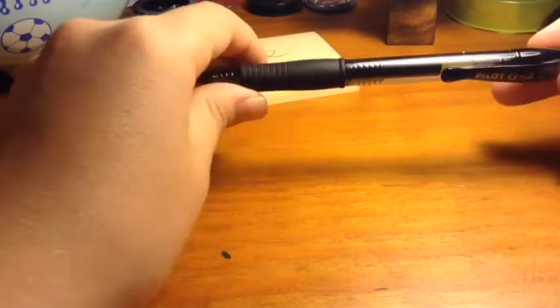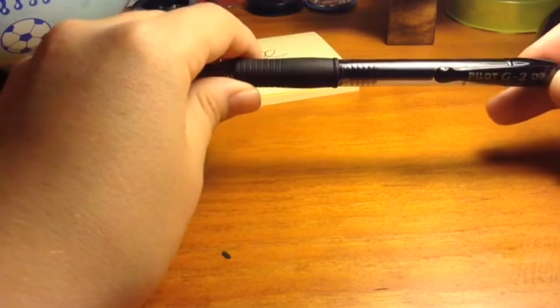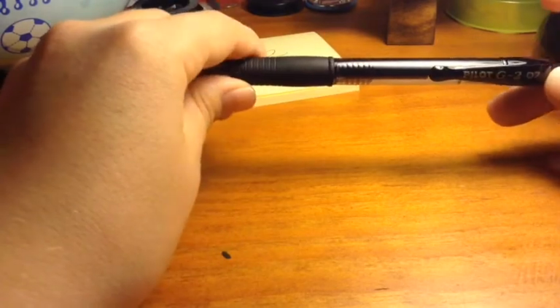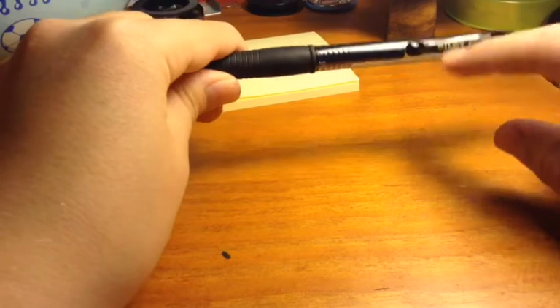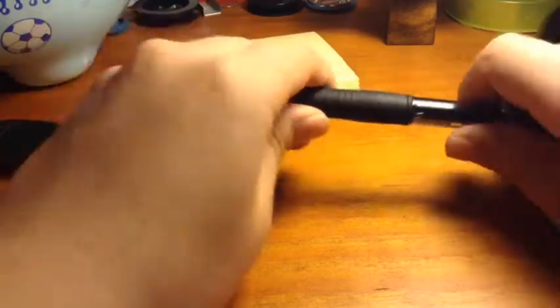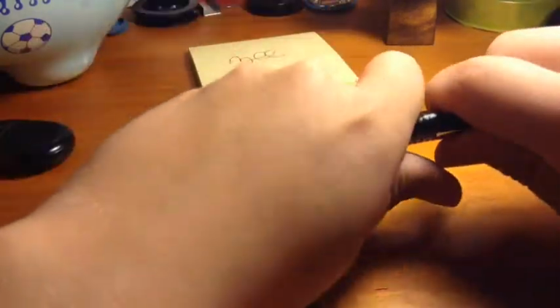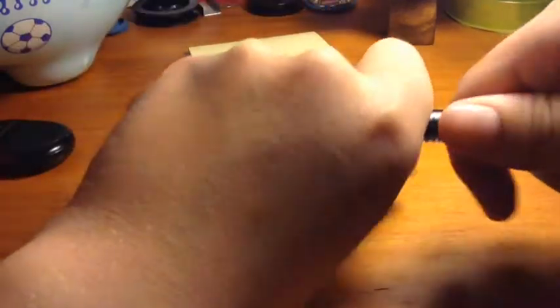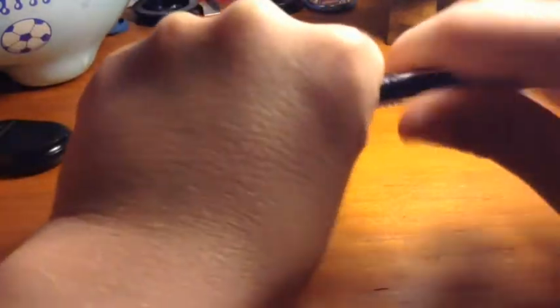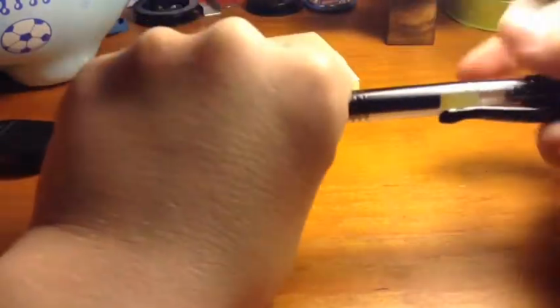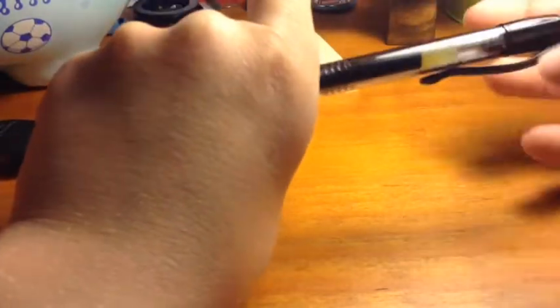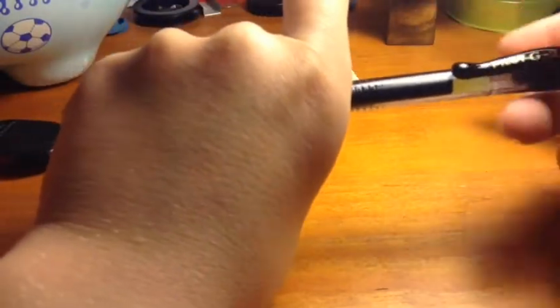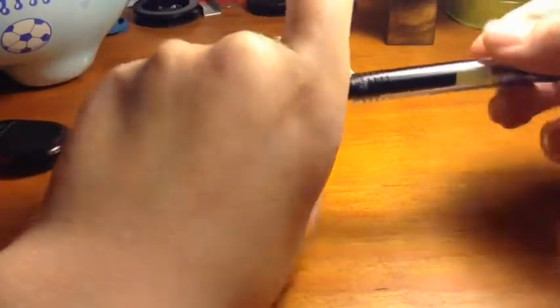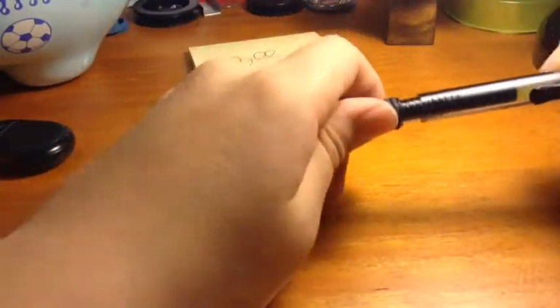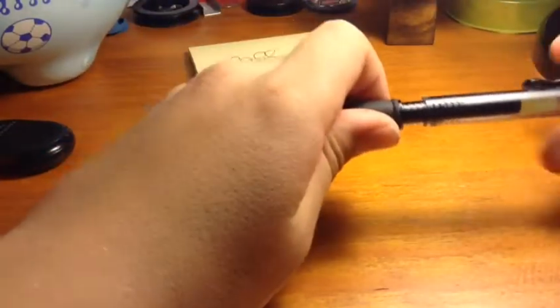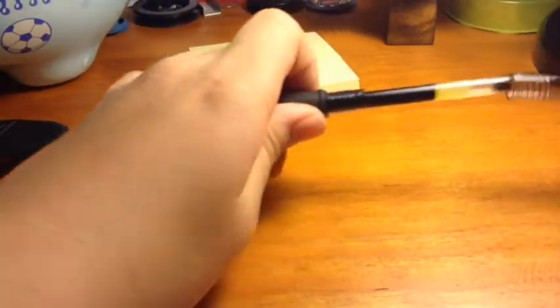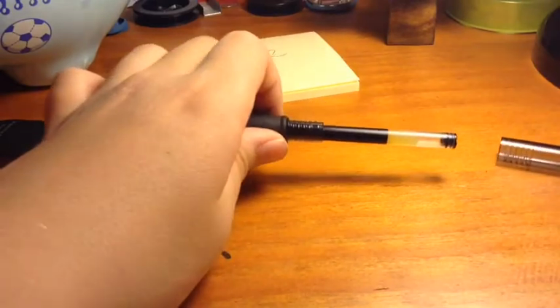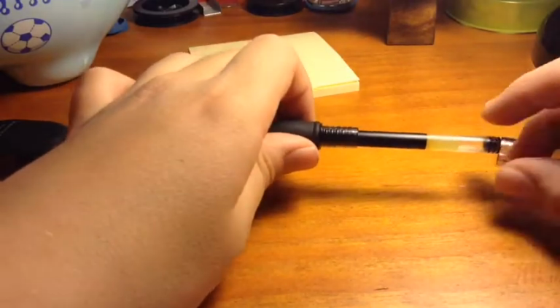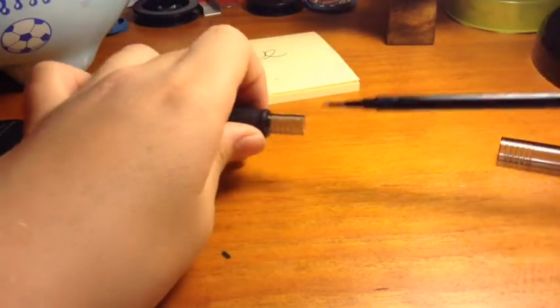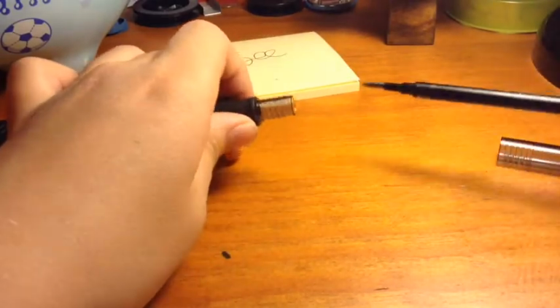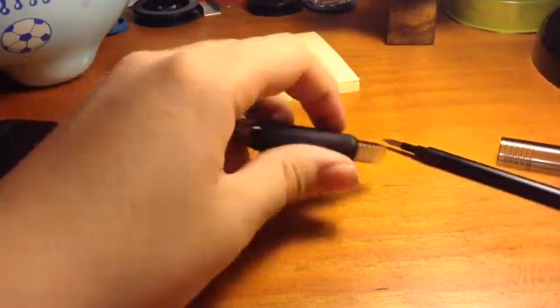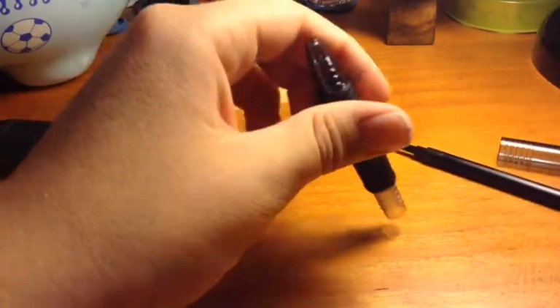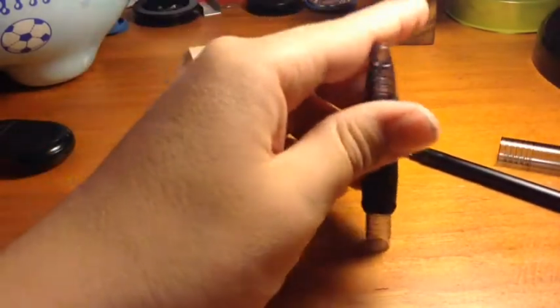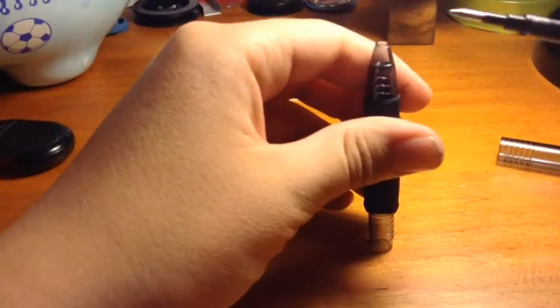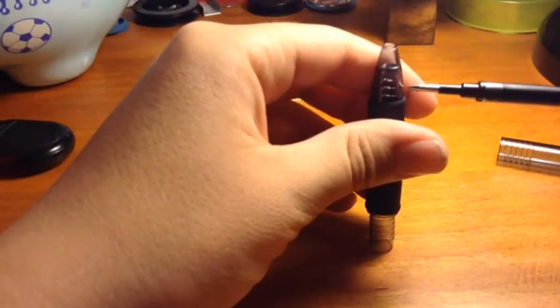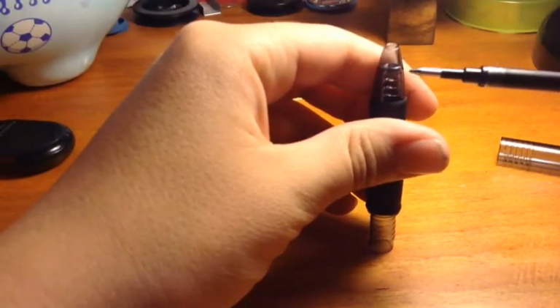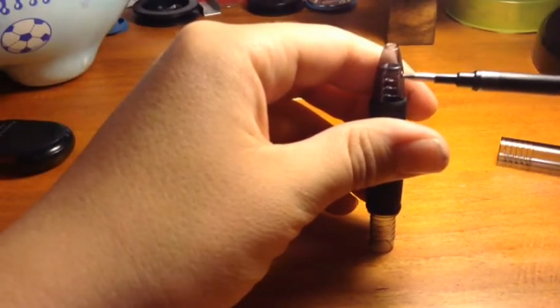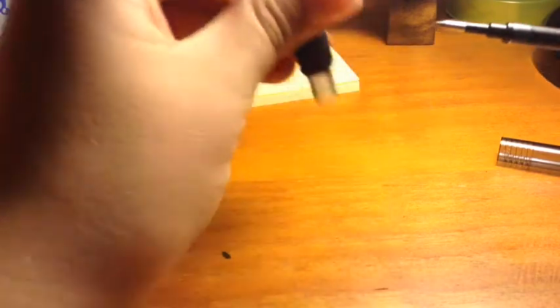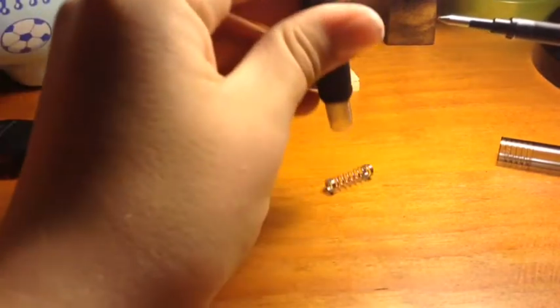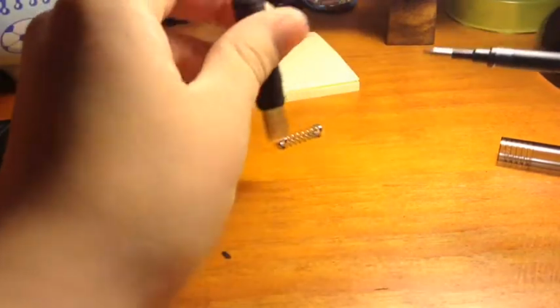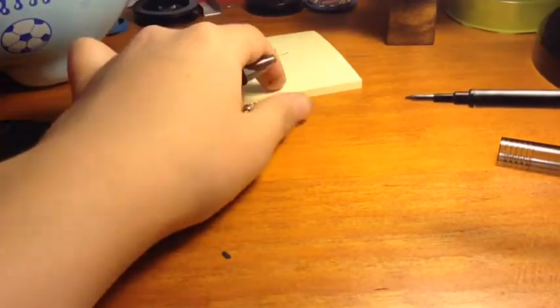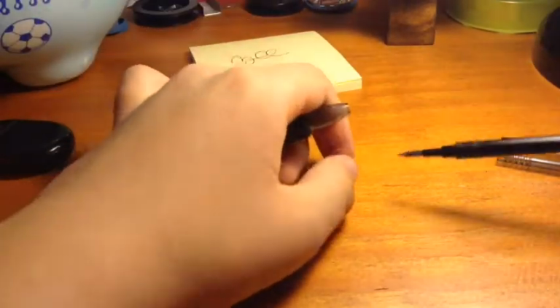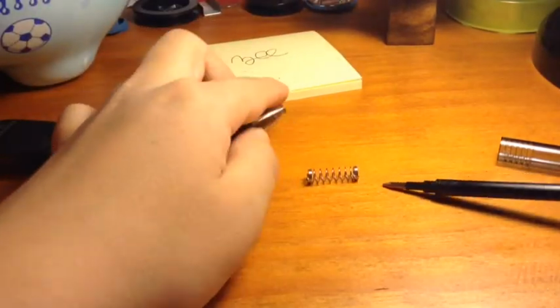First, you're going to want to unscrew it. Then take out the ink cartridge, and there's a little spring in there. Hit that against the desk and it should come out.